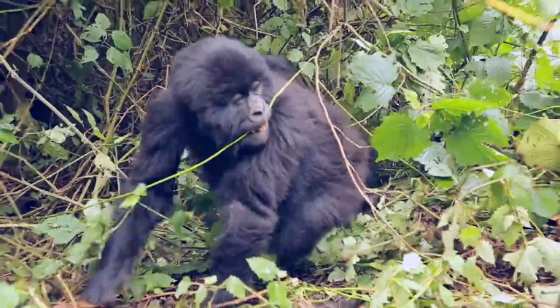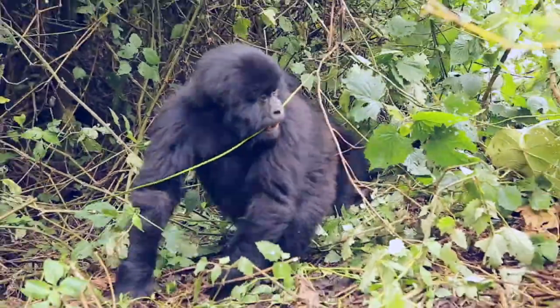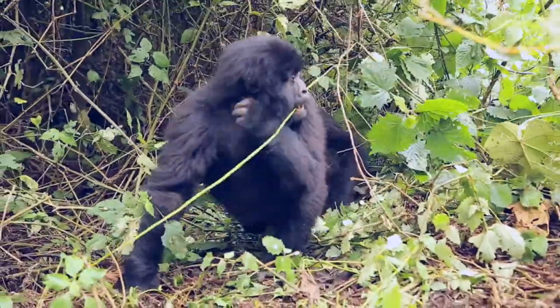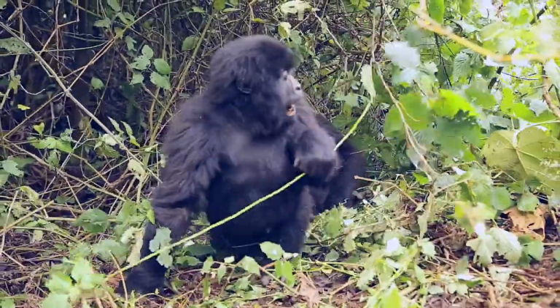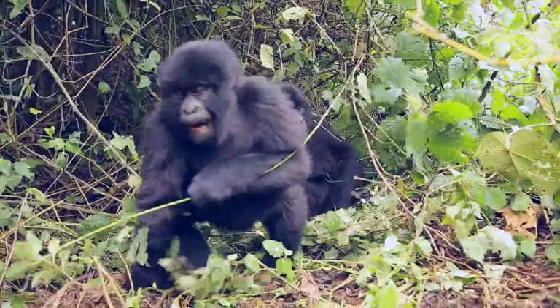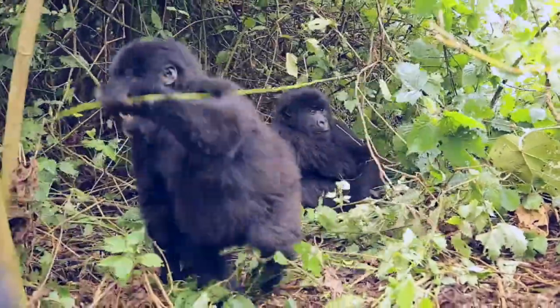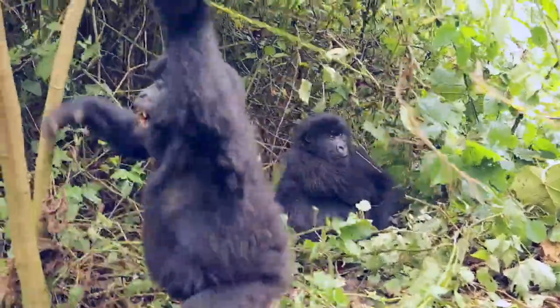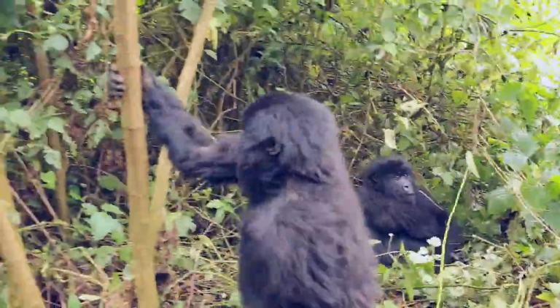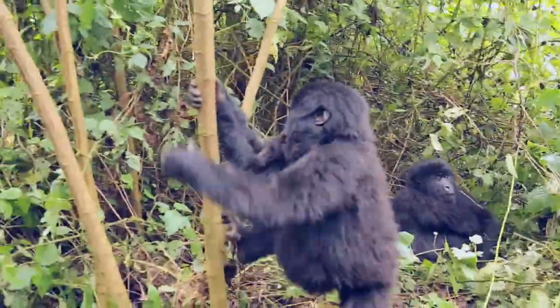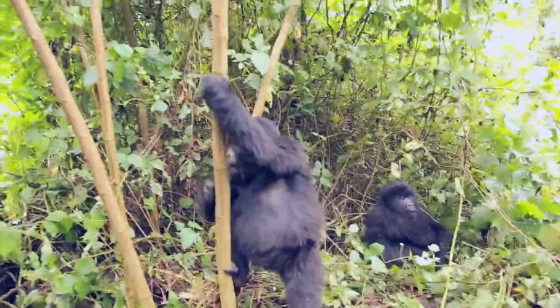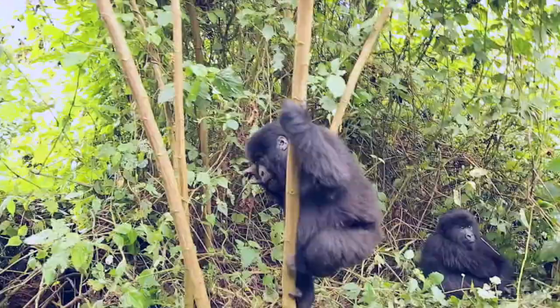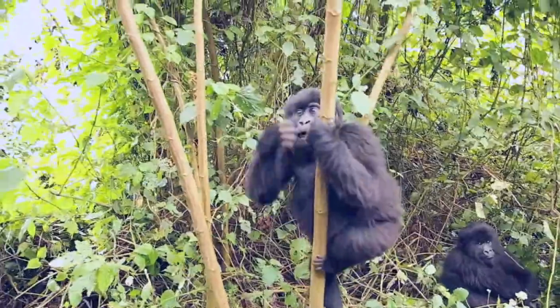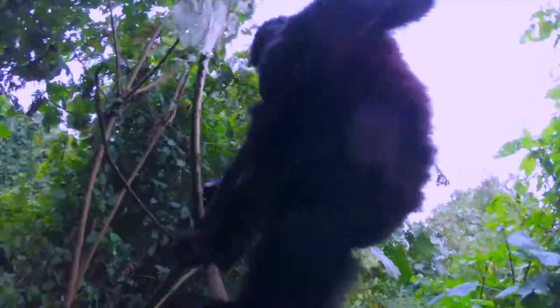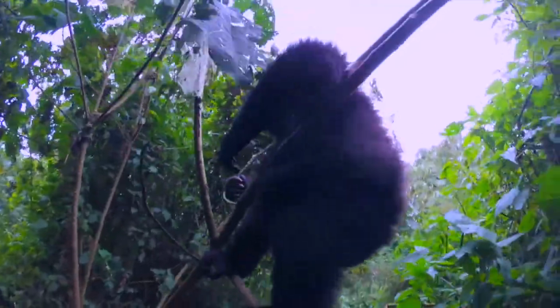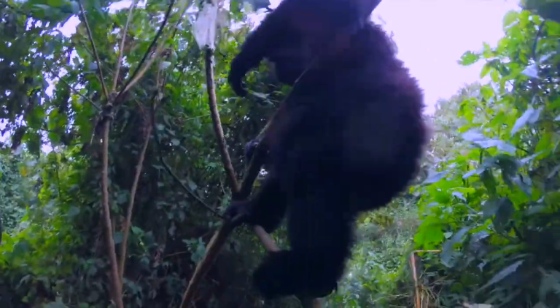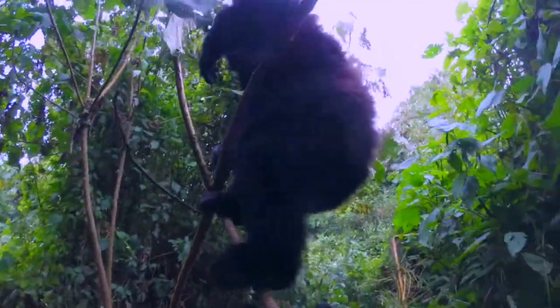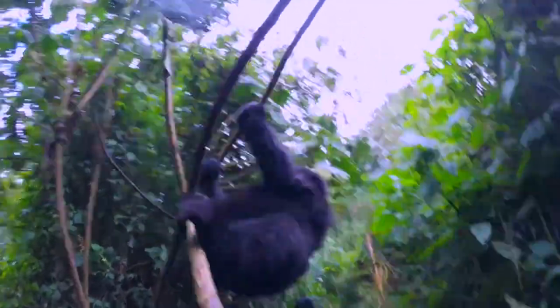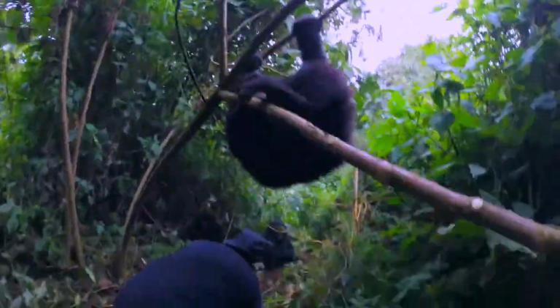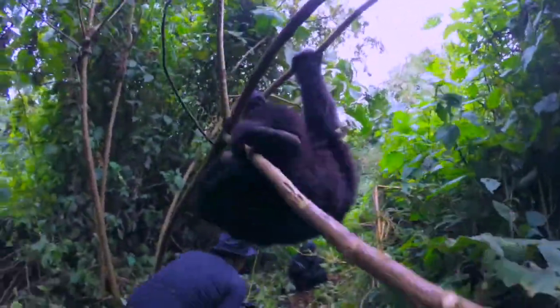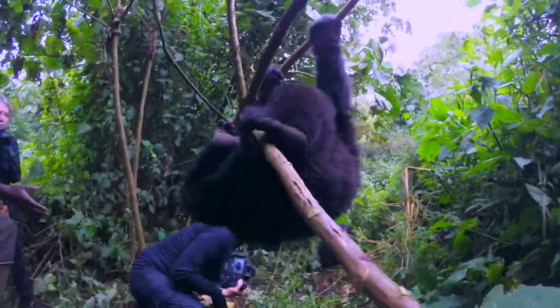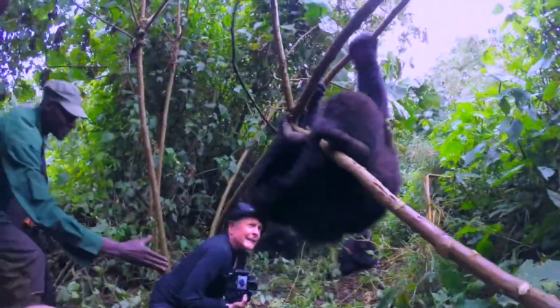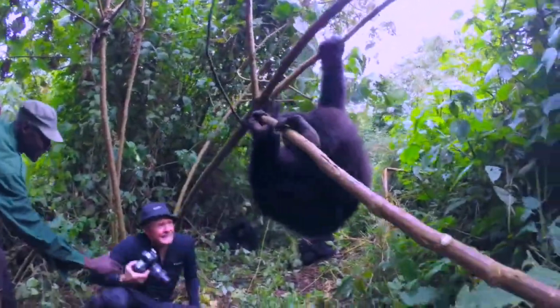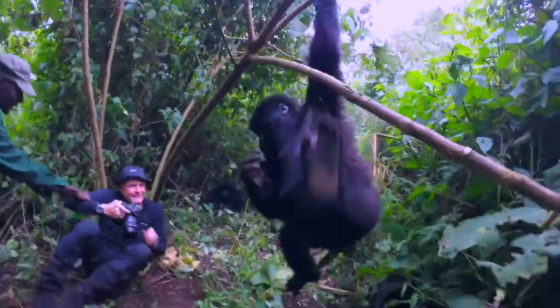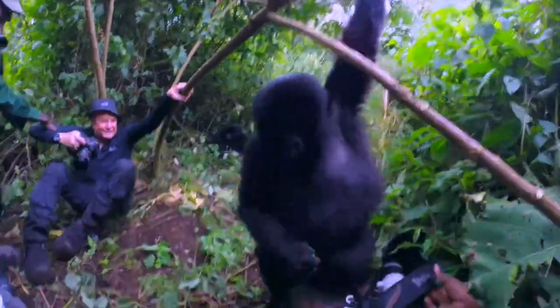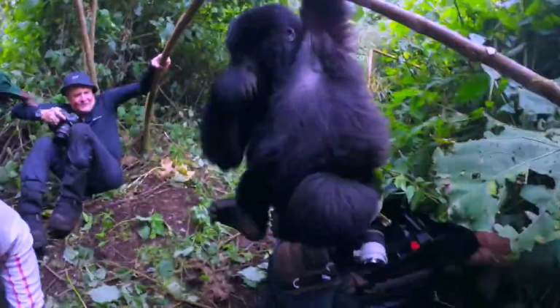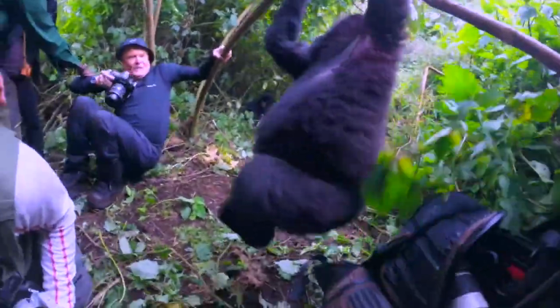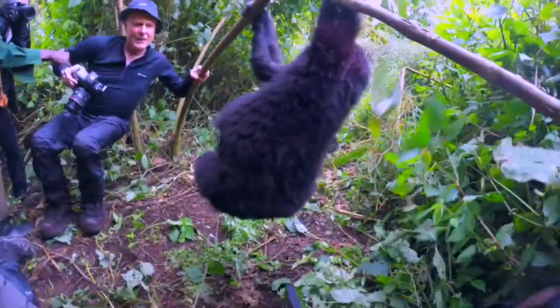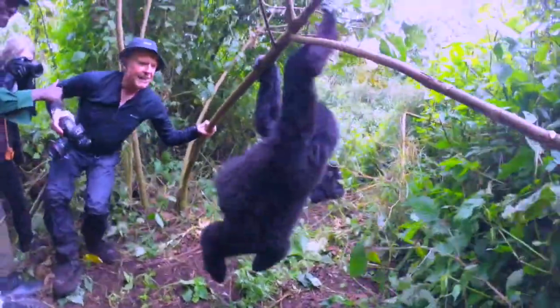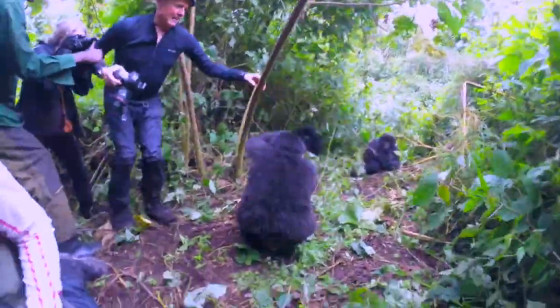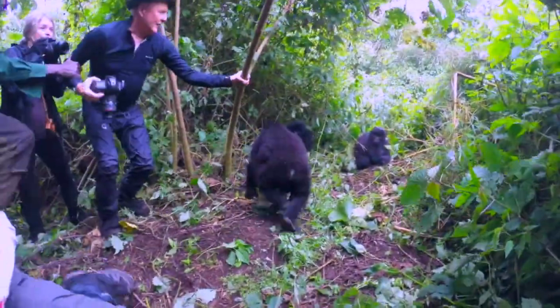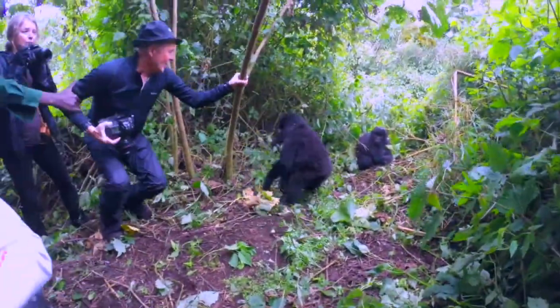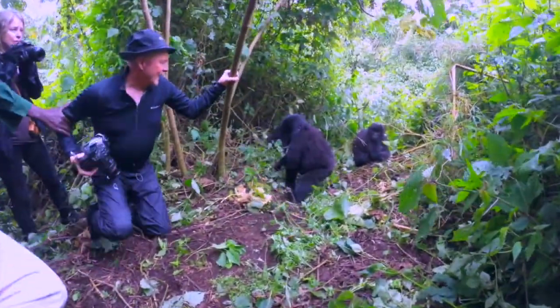It was a little one that was climbing on this branch, and I had to get out of its way because it was literally going to drop on top of me. What a moment. But I regained my composure and started shooting.